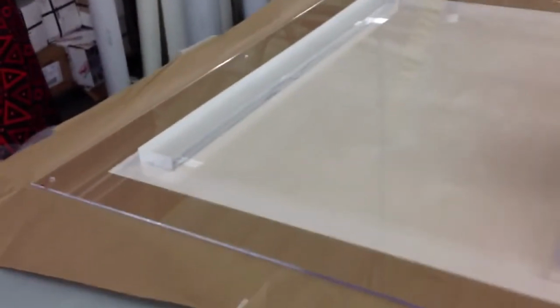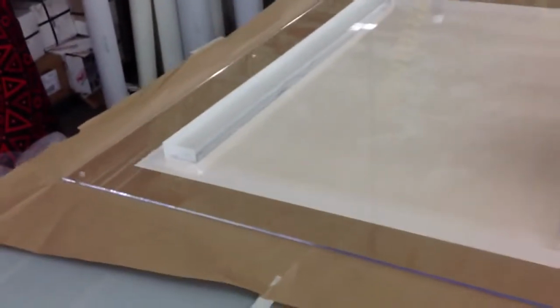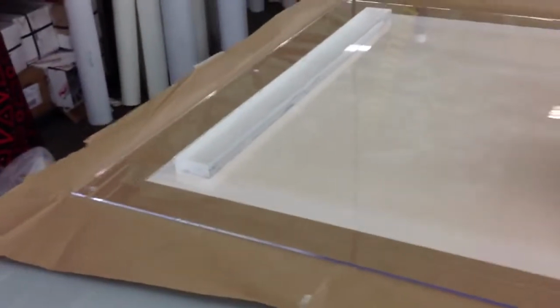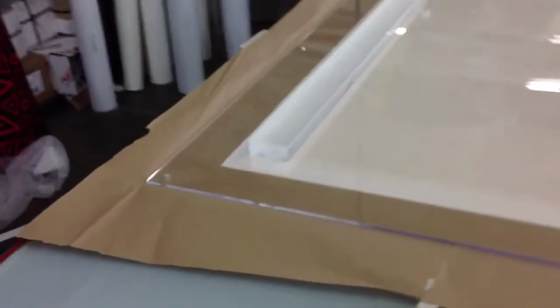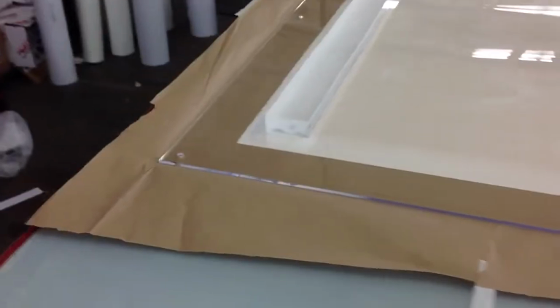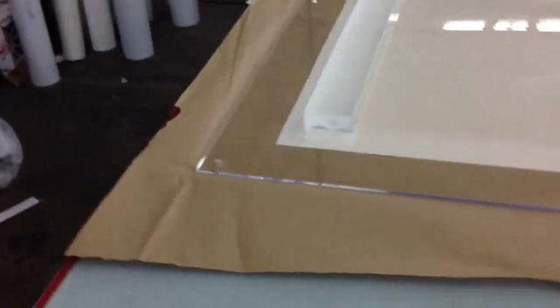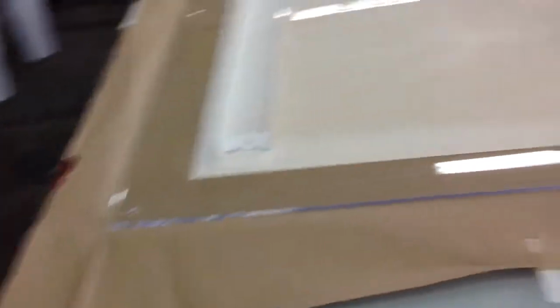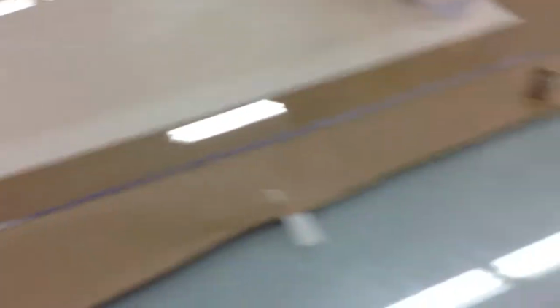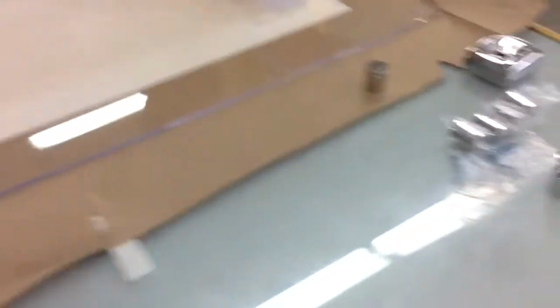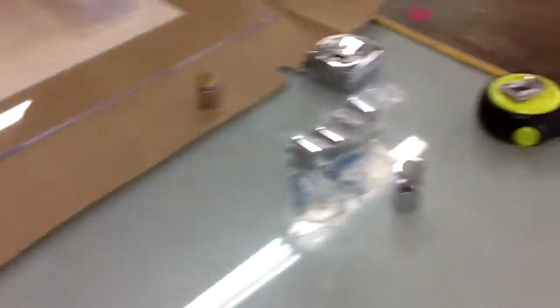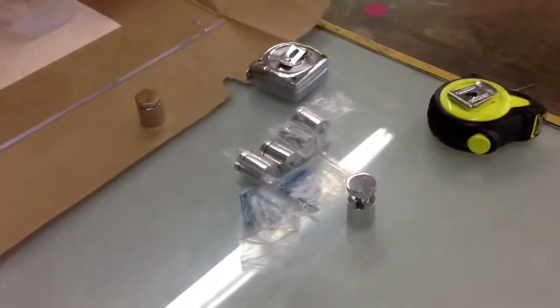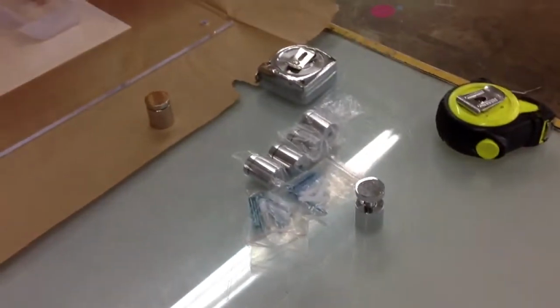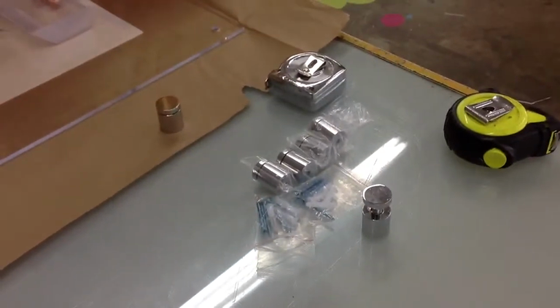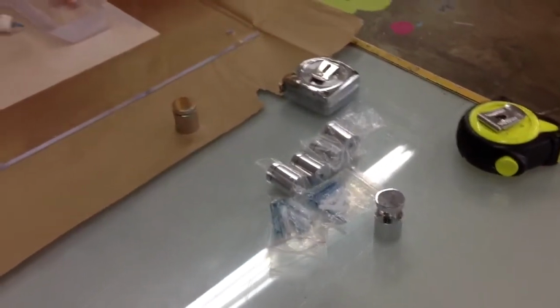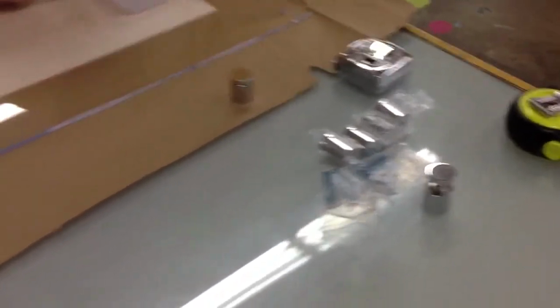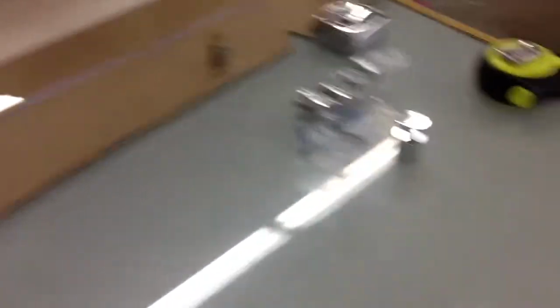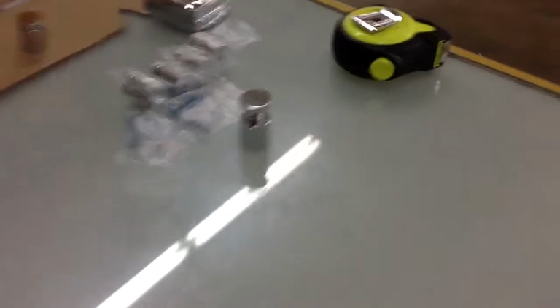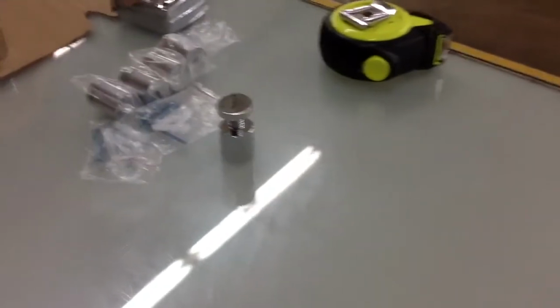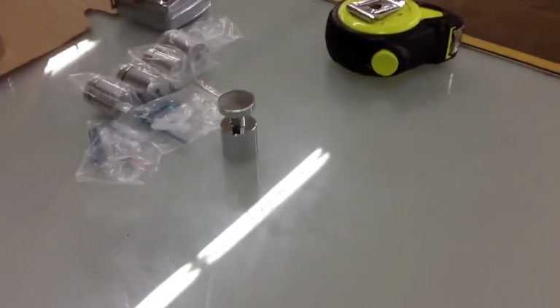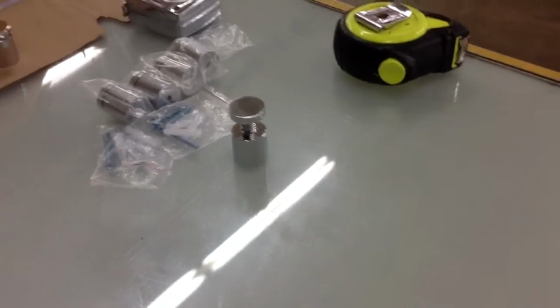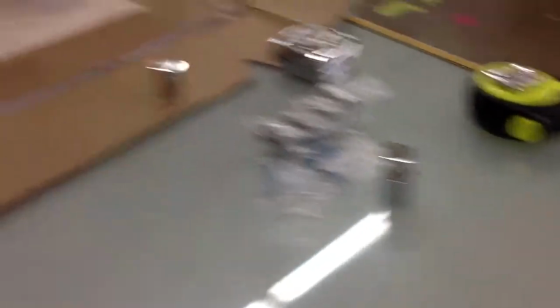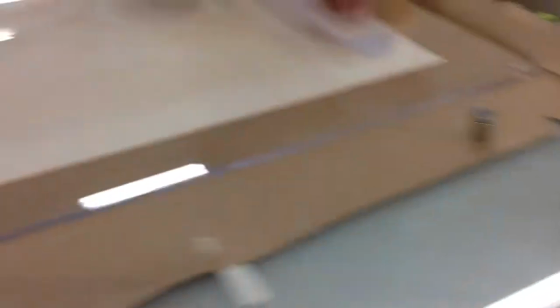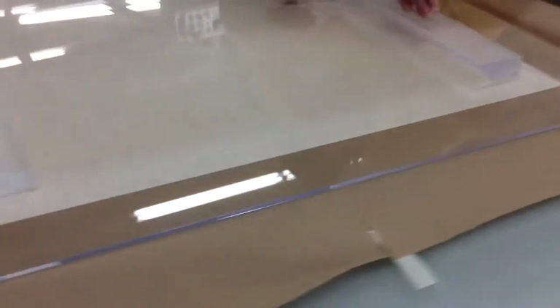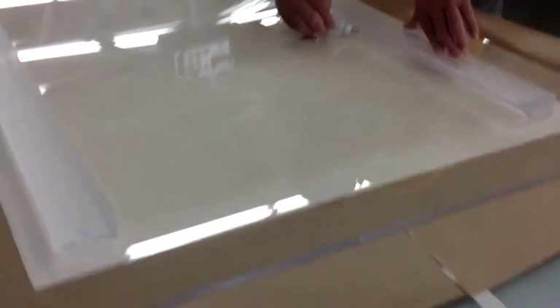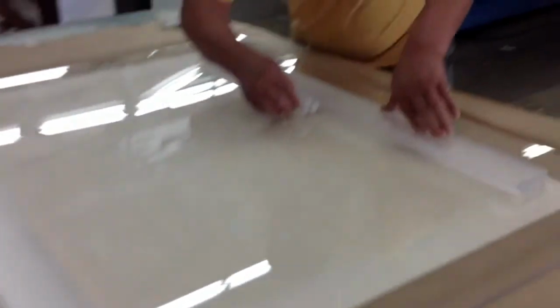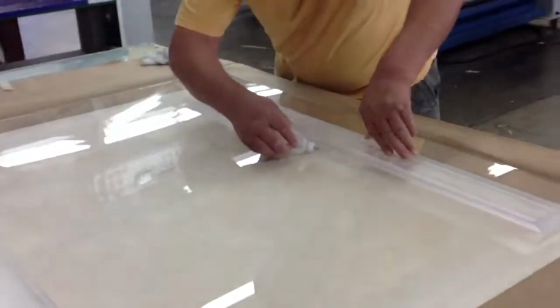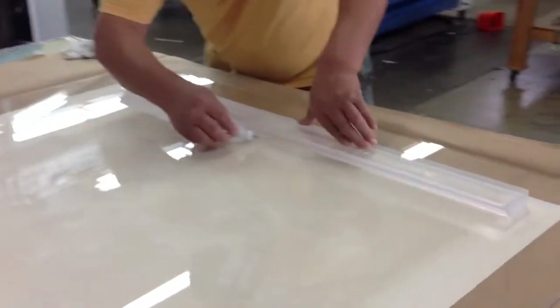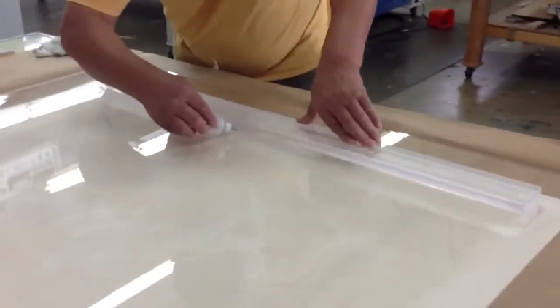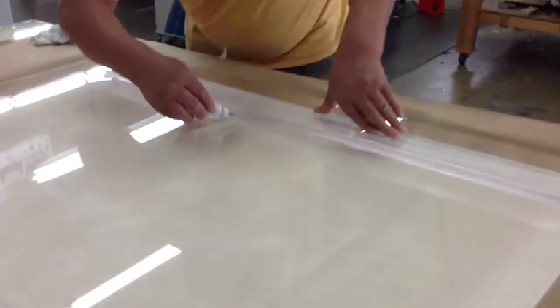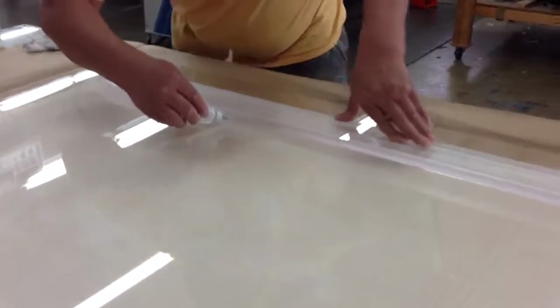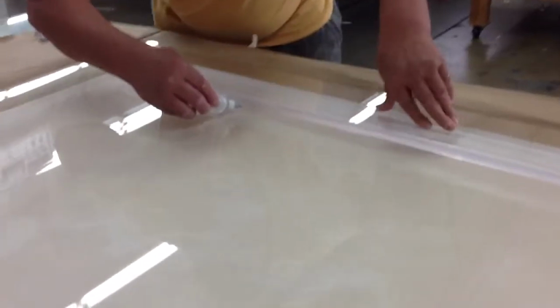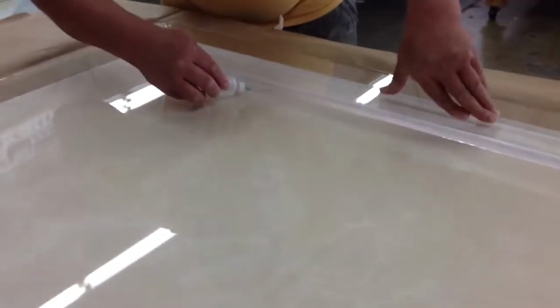There we have the piece for the bottom, and what we're going to end up doing is using the standoffs to hold this piece — and that's a standoff right there. Now Jaime's applying a little extra of this glue.